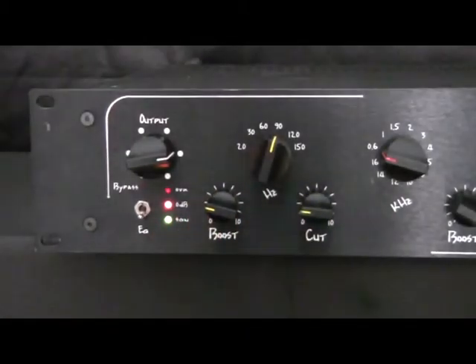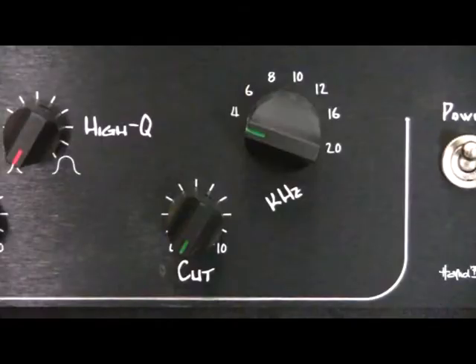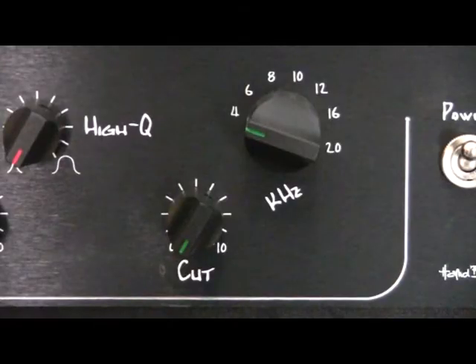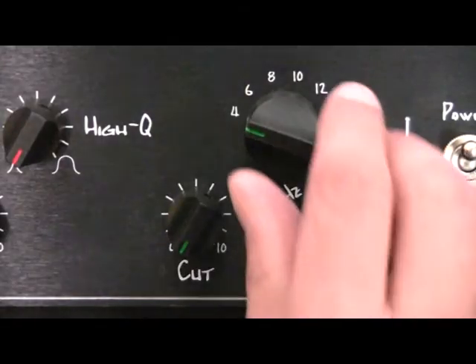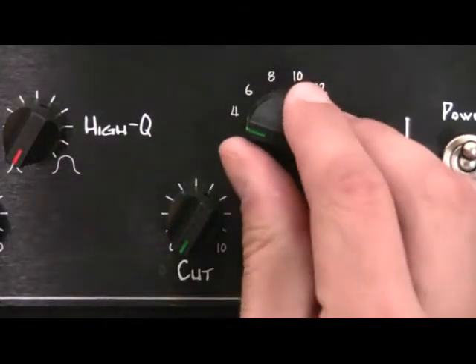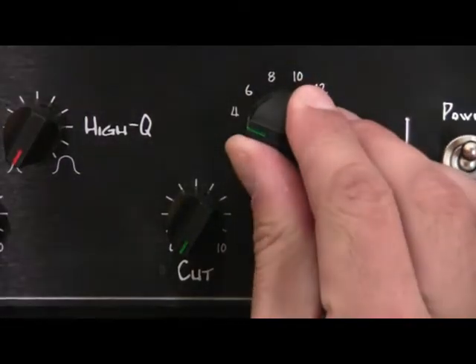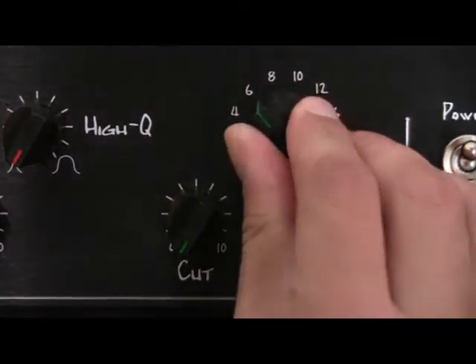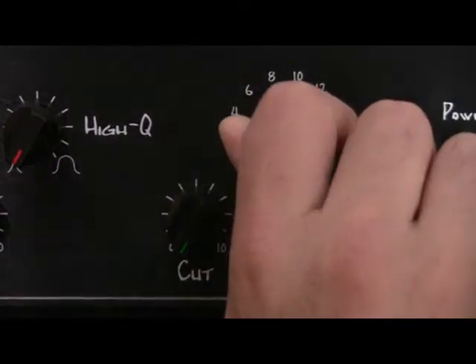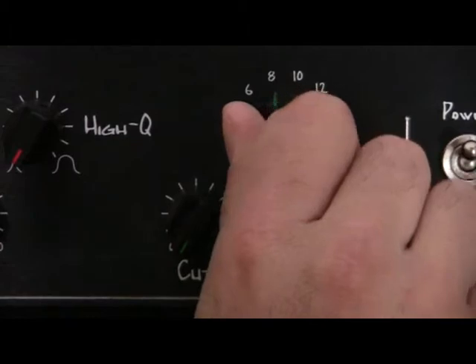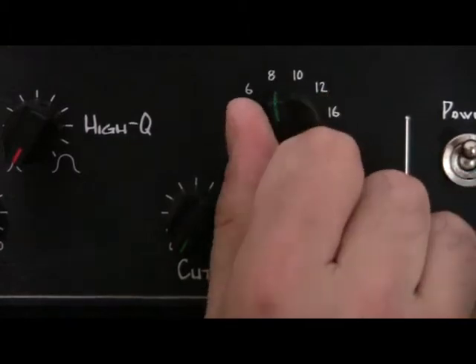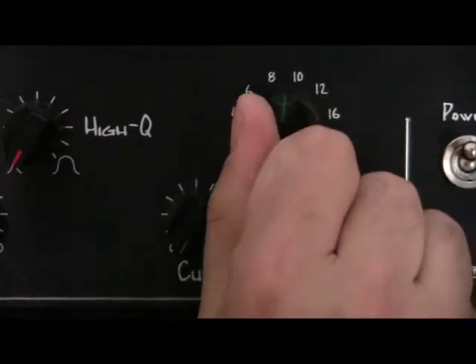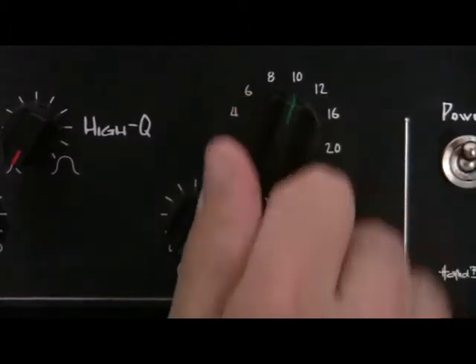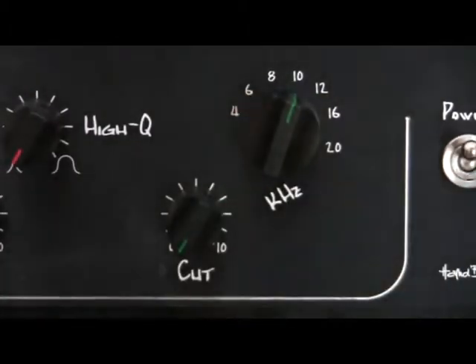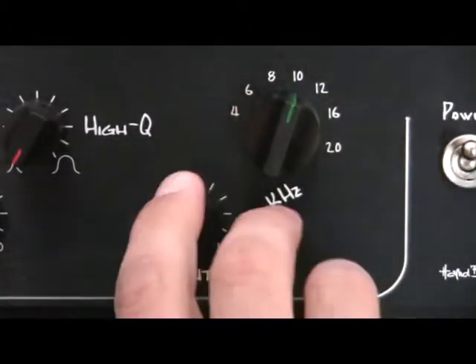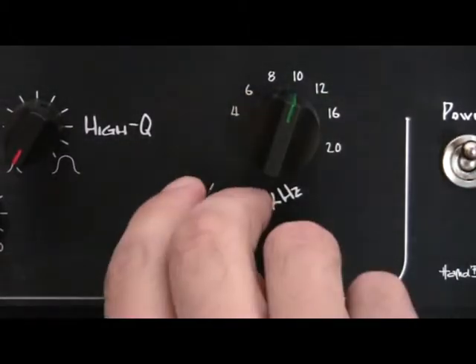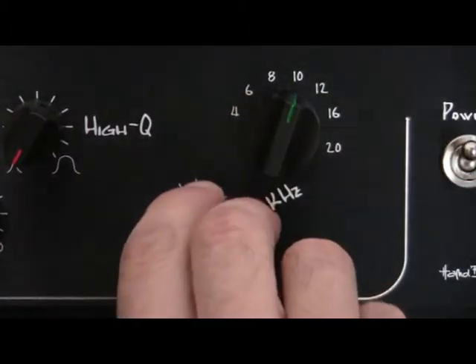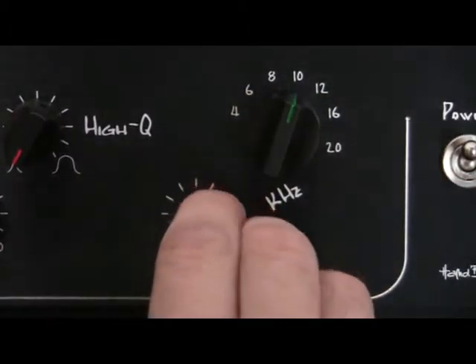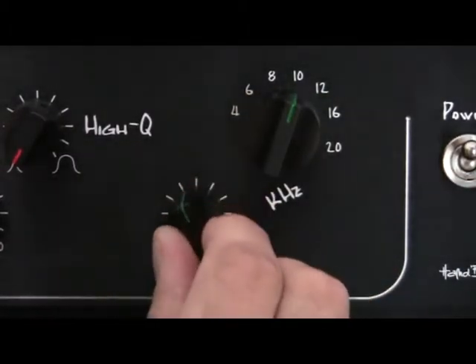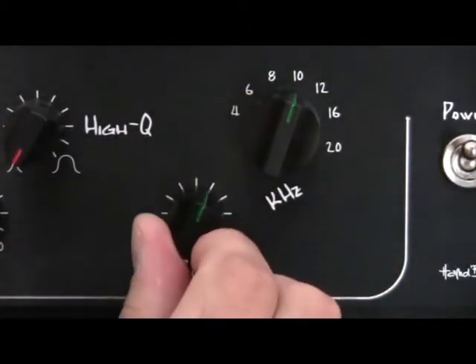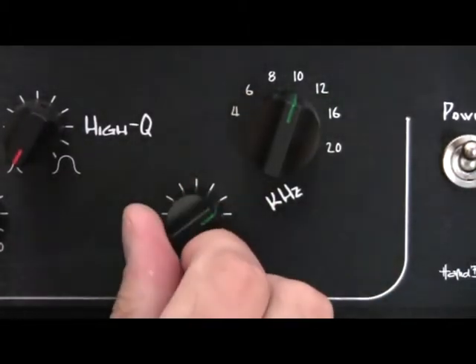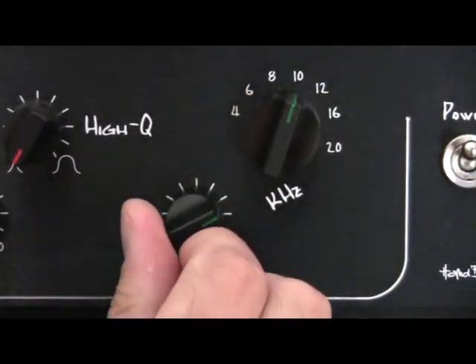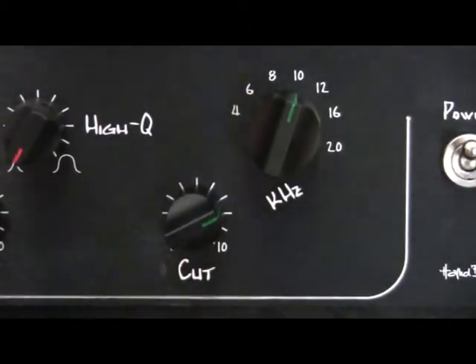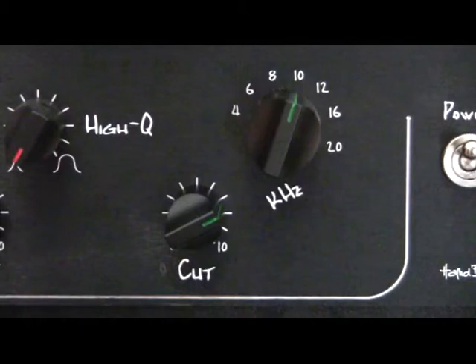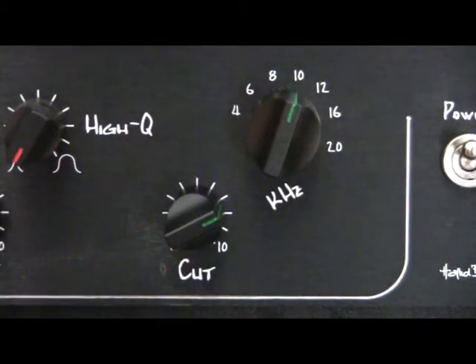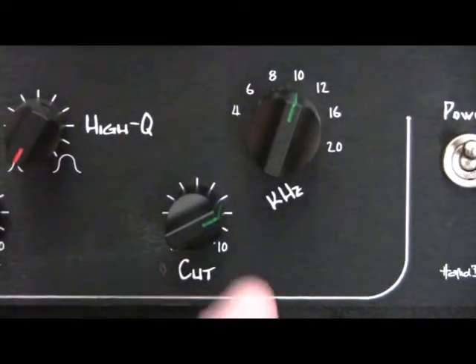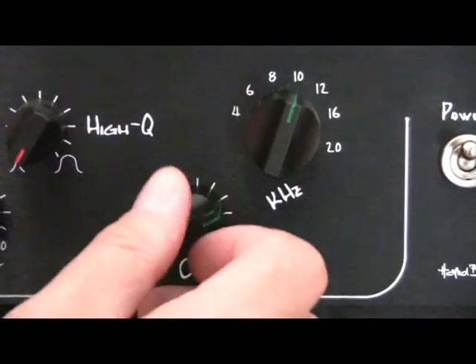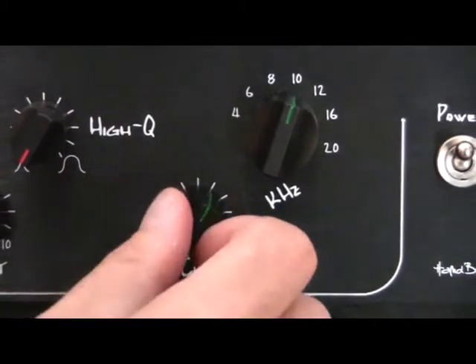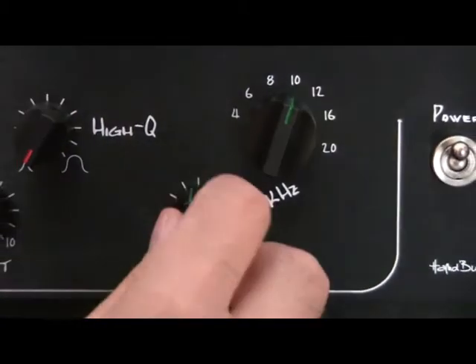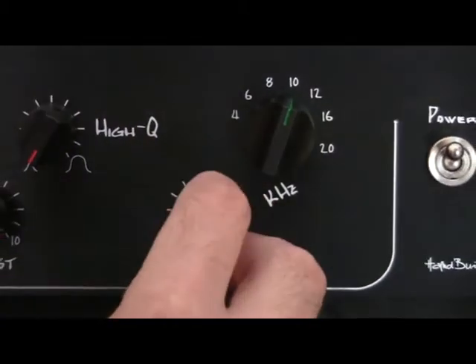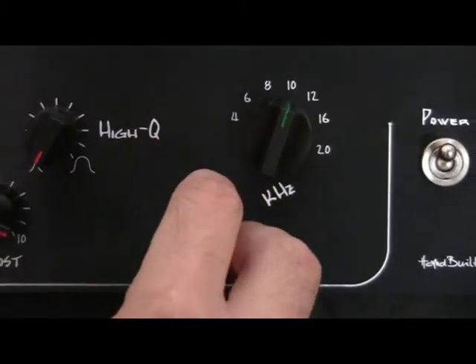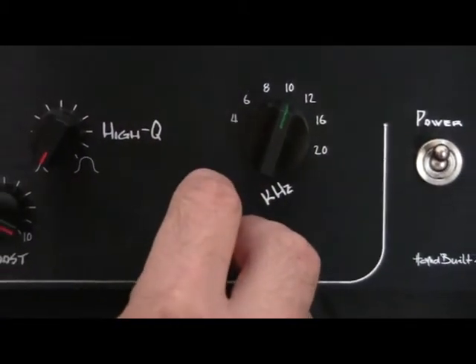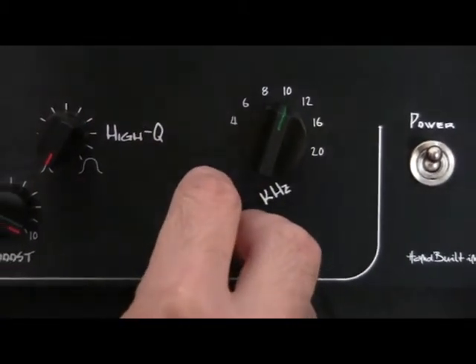The high shelving filter features a cut control only. The frequency range is from 4 kHz up to 20 kHz.